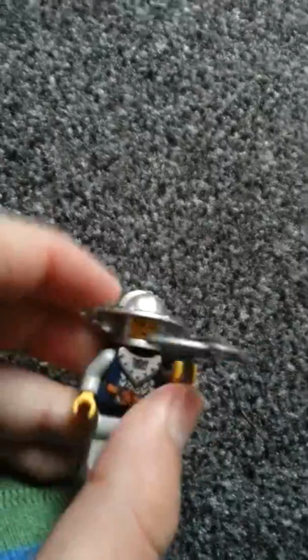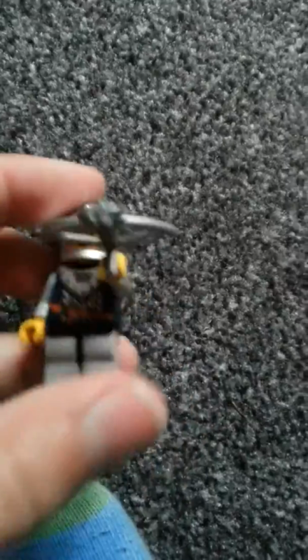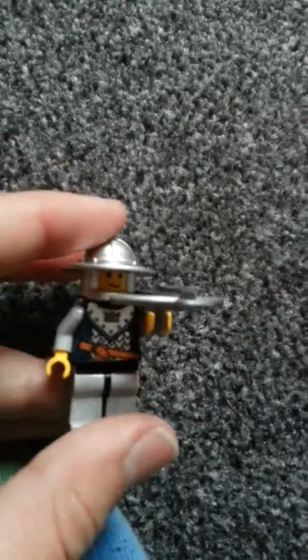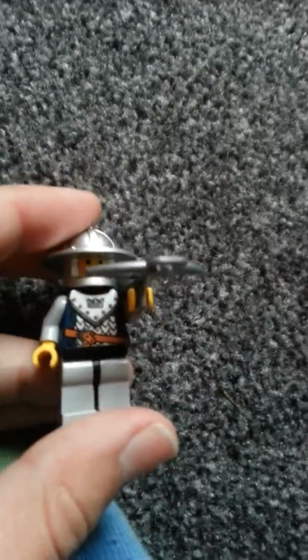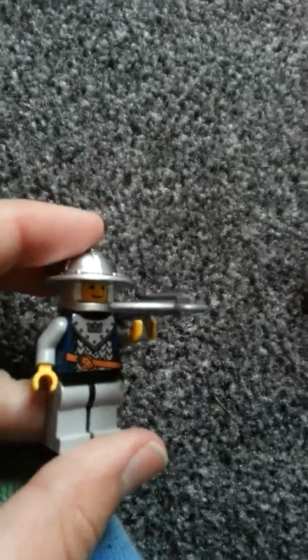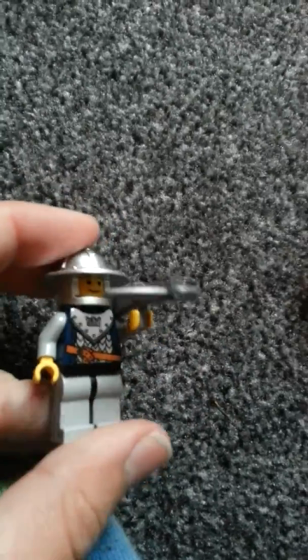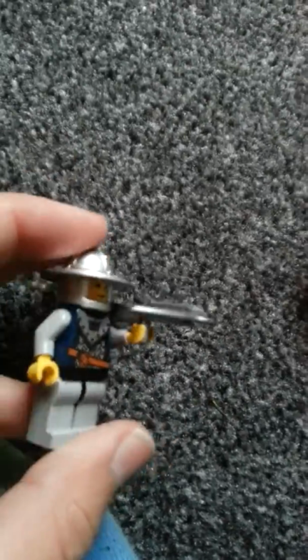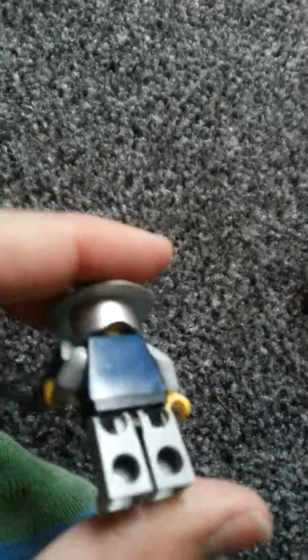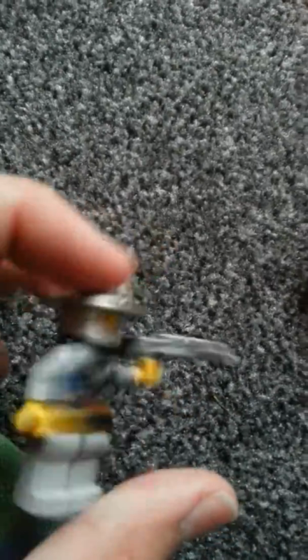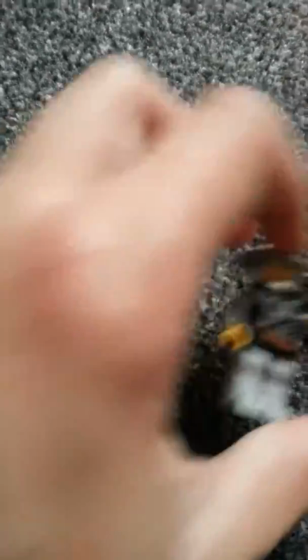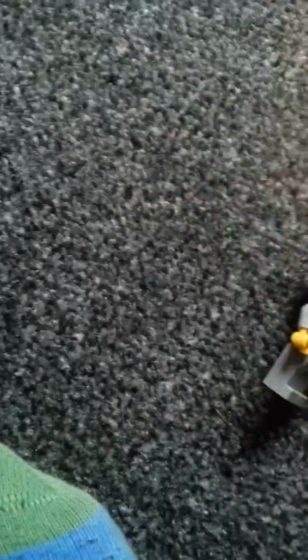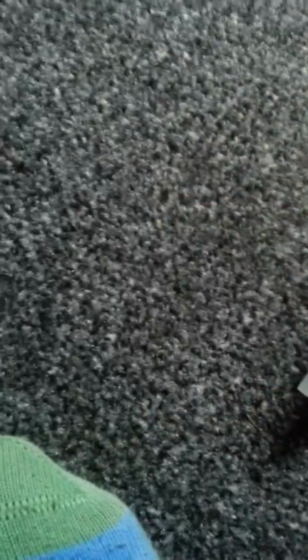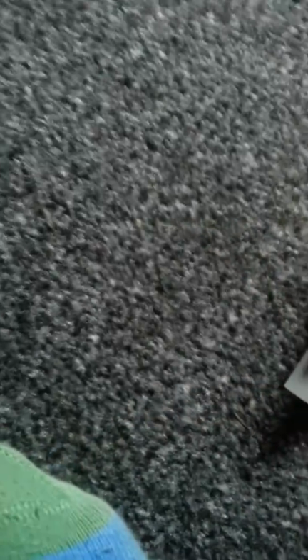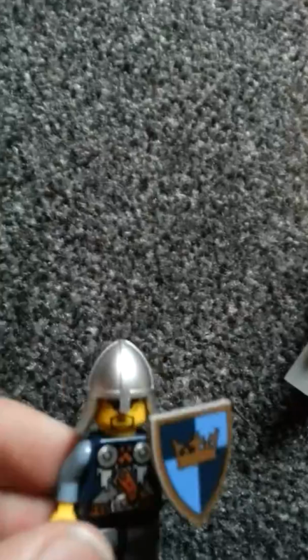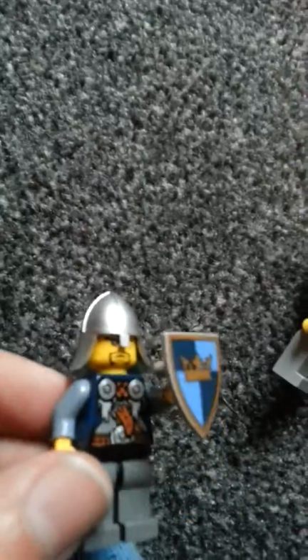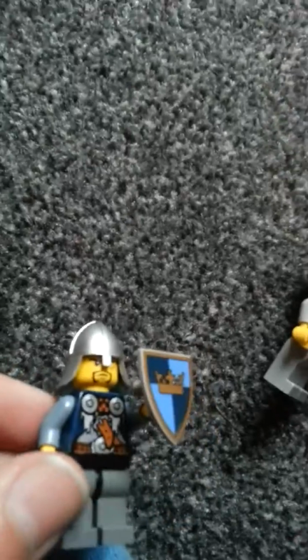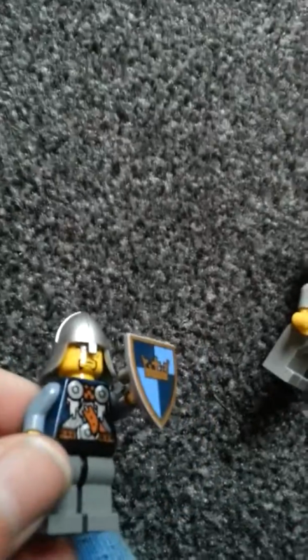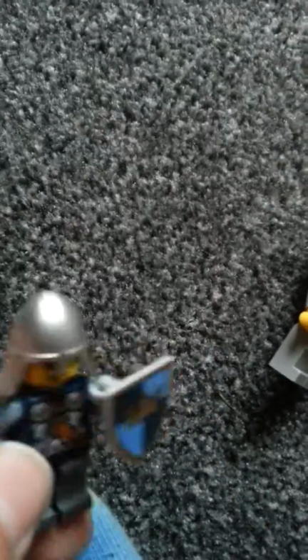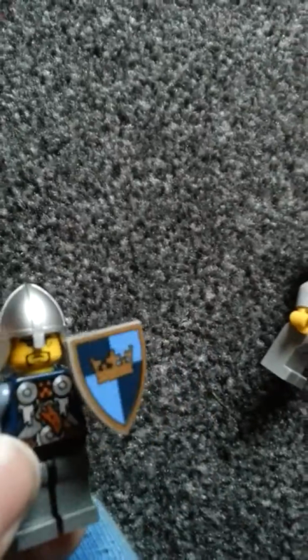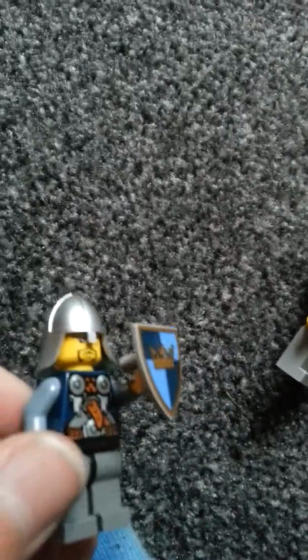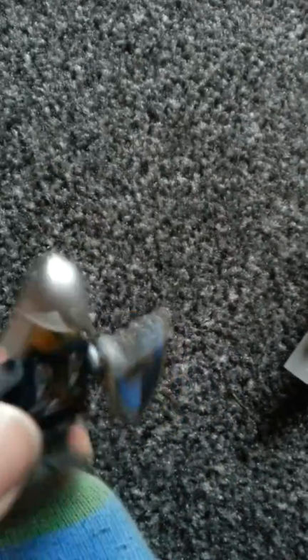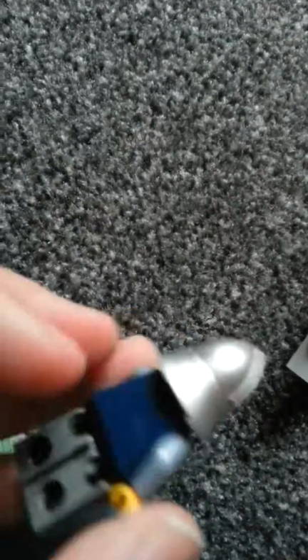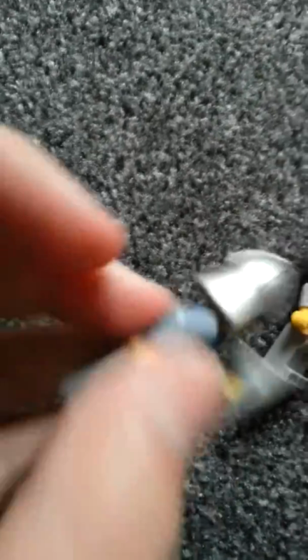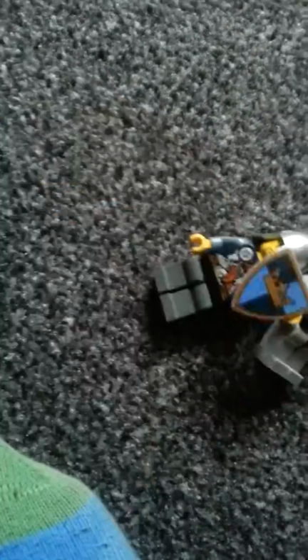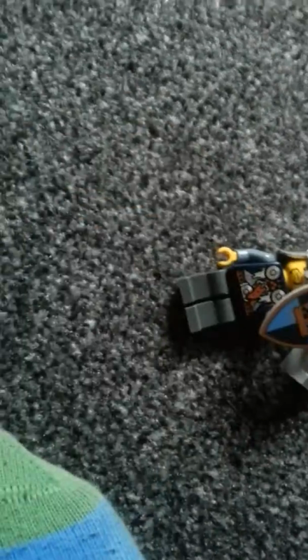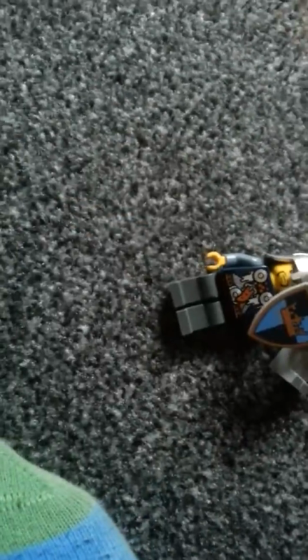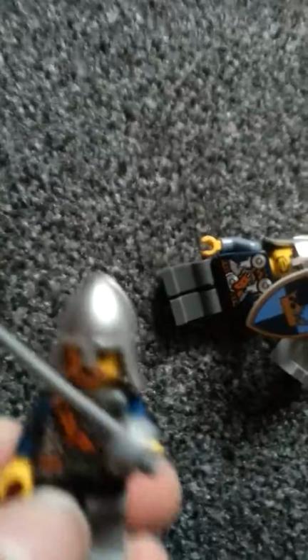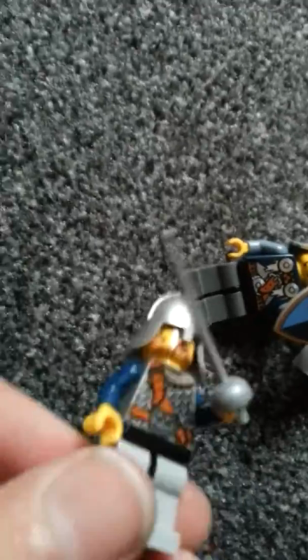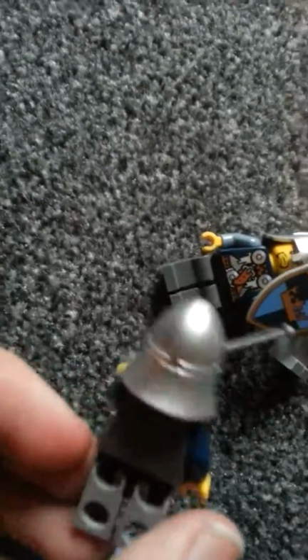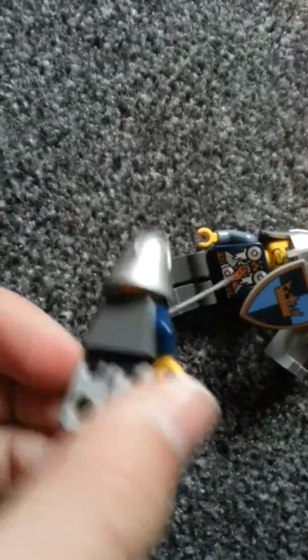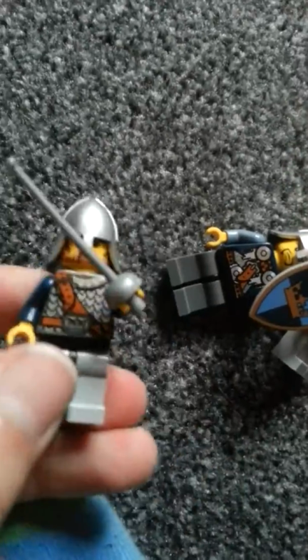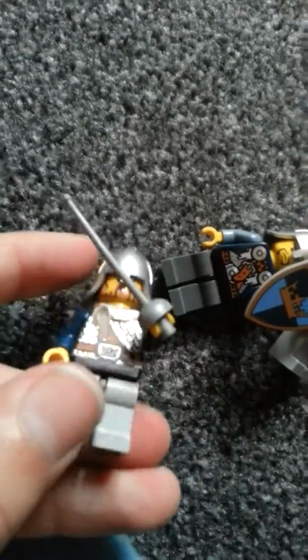I have a very old knight, an archer to be exact. We have another very old knight. The knights have no back printing, as you can see.